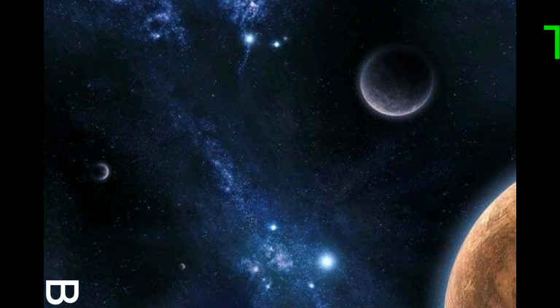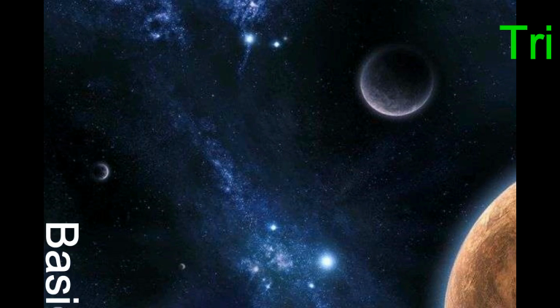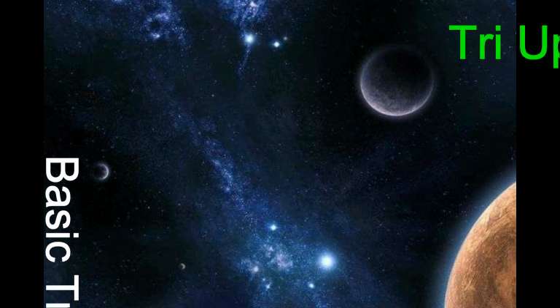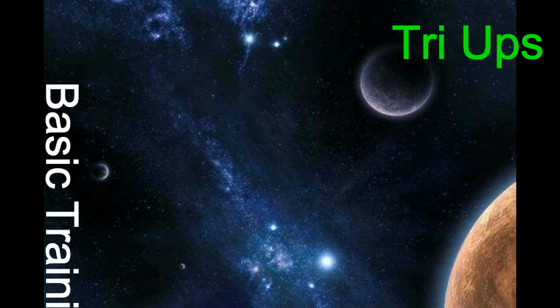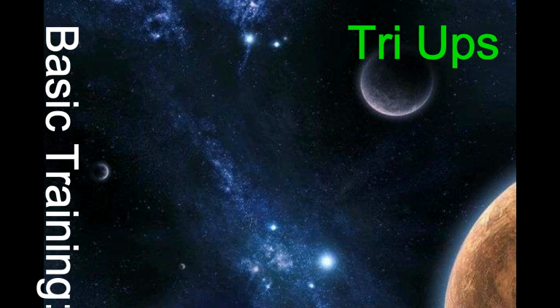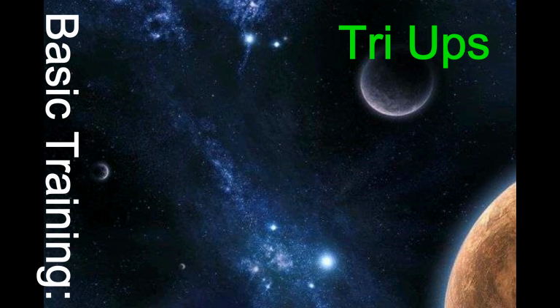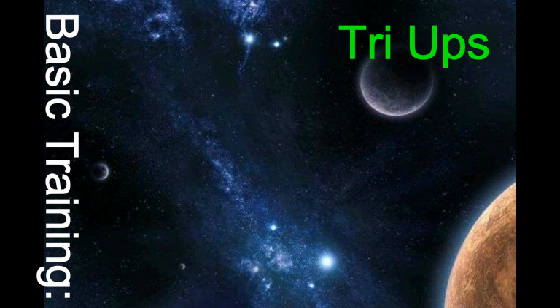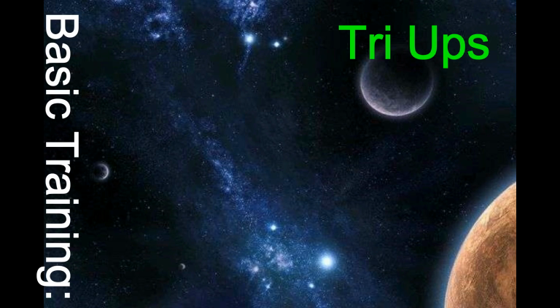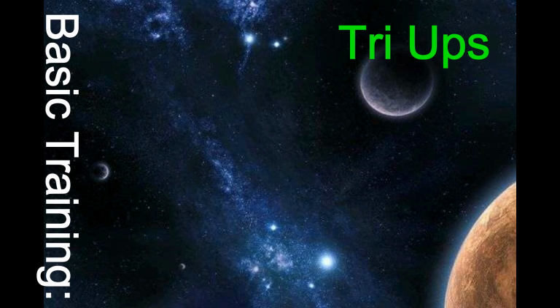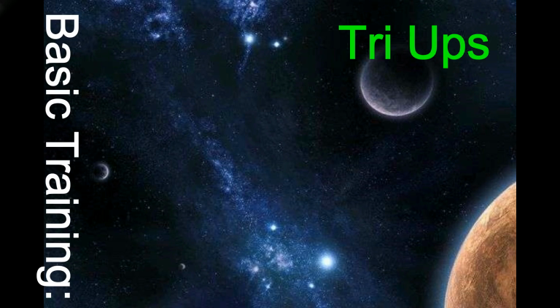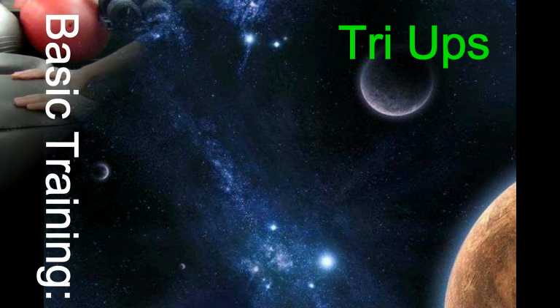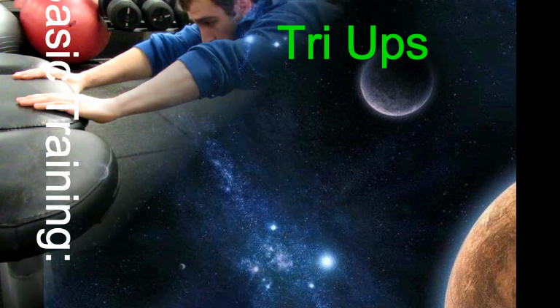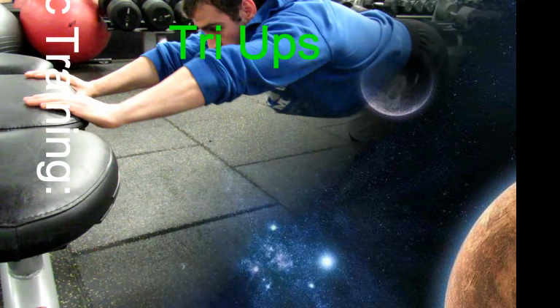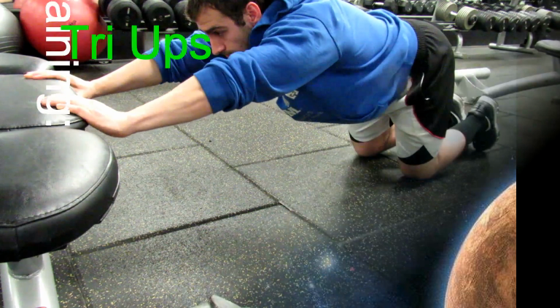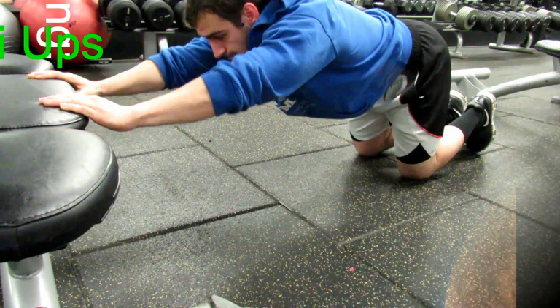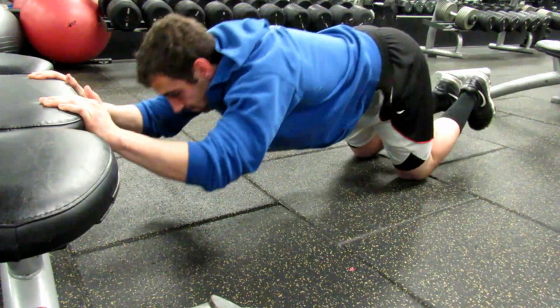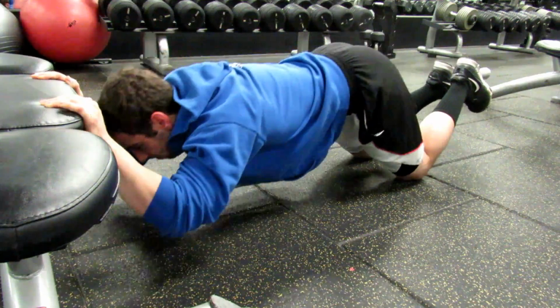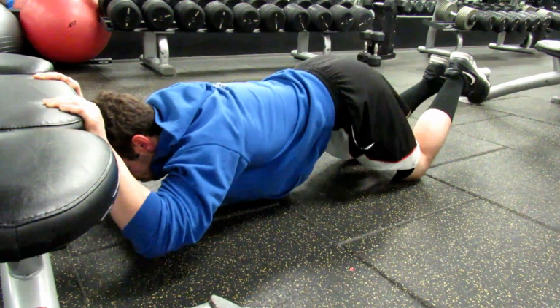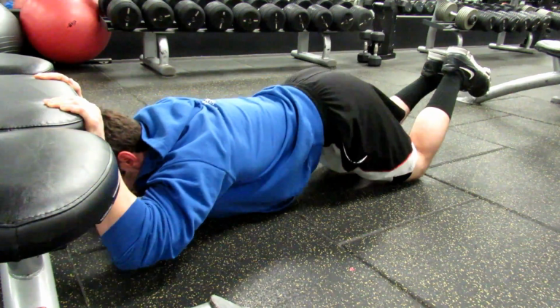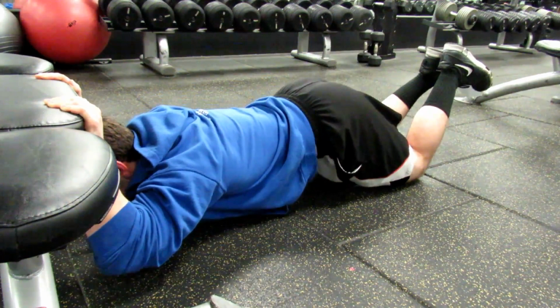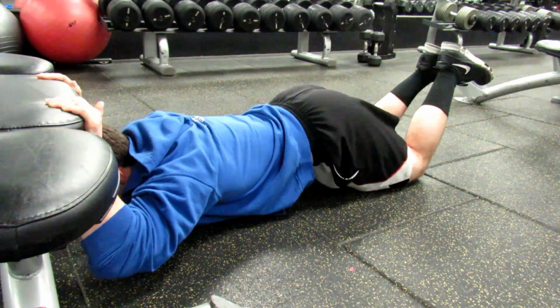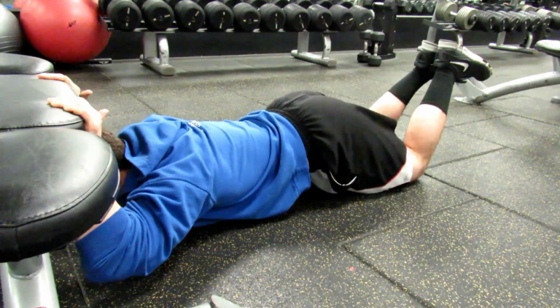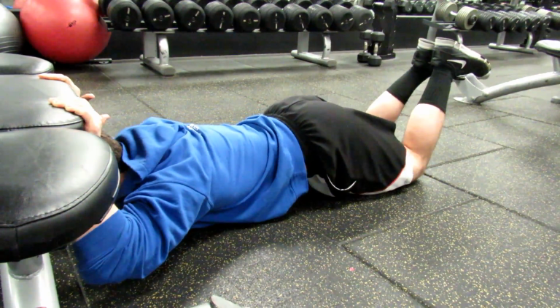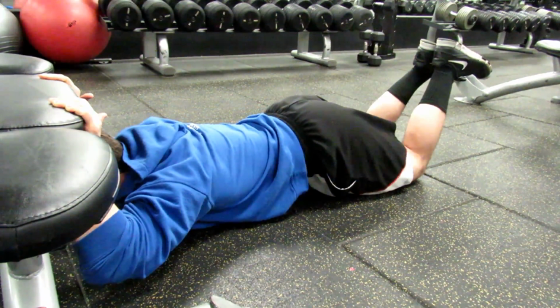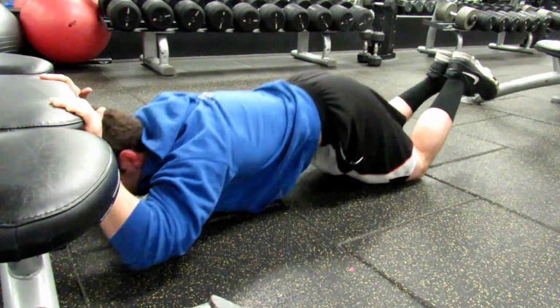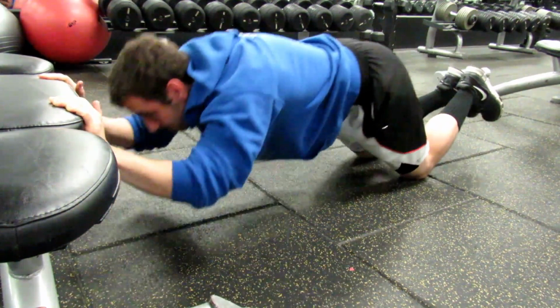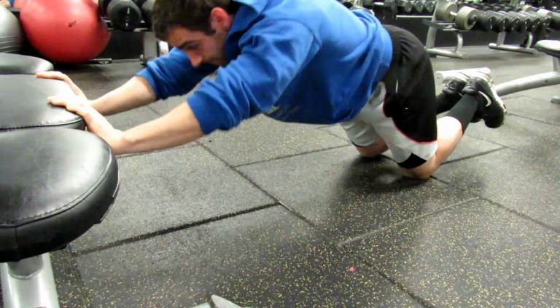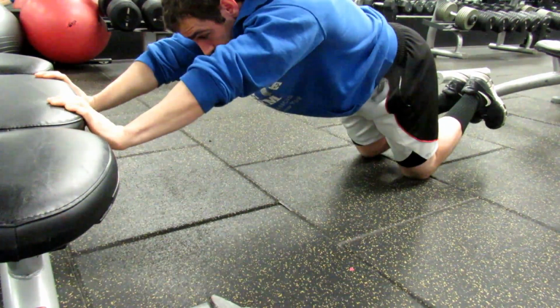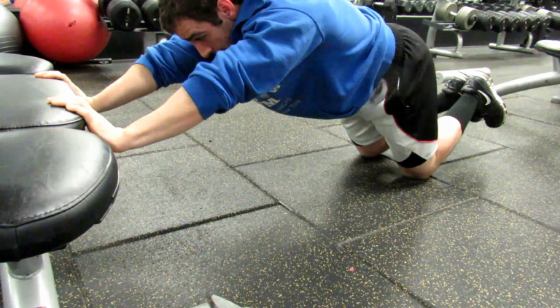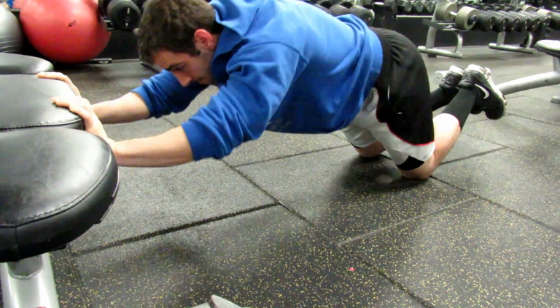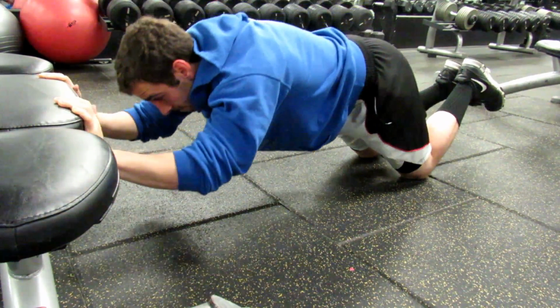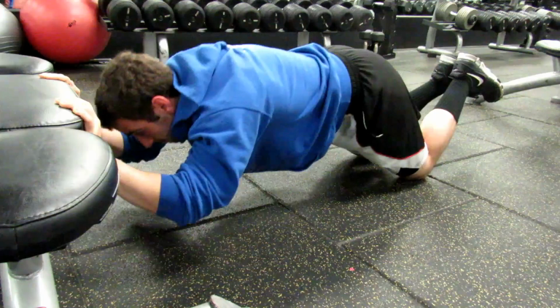What's up guys, Joey G here. It's basic training tri-ups. It's very effective in the beginning of the workout to really get your mind-muscle connection just right for your triceps when you start going to weighted sets.